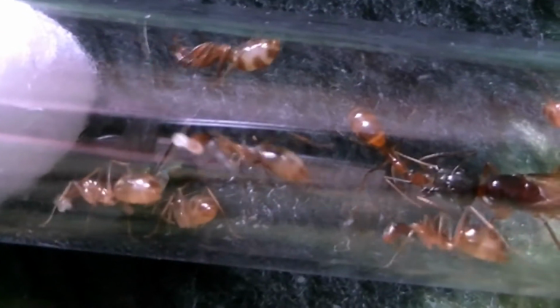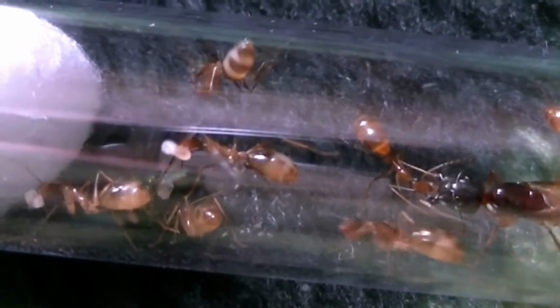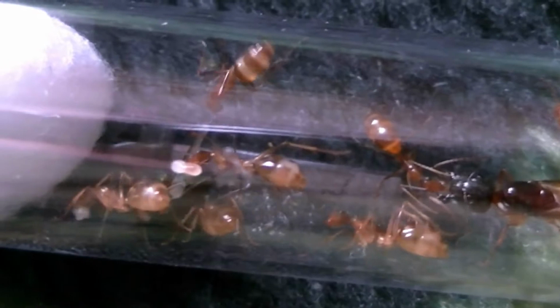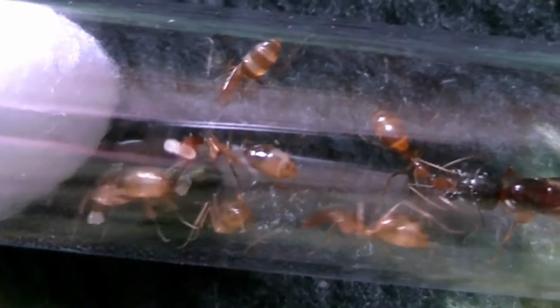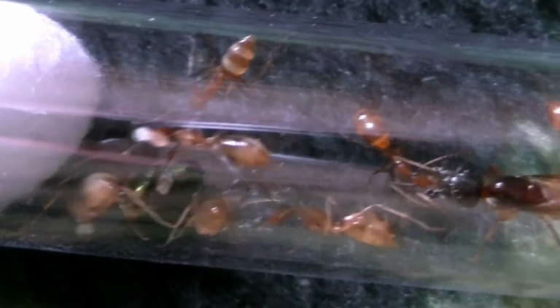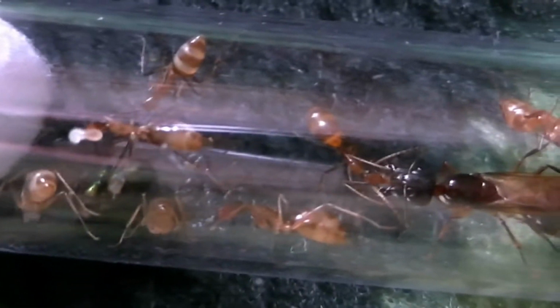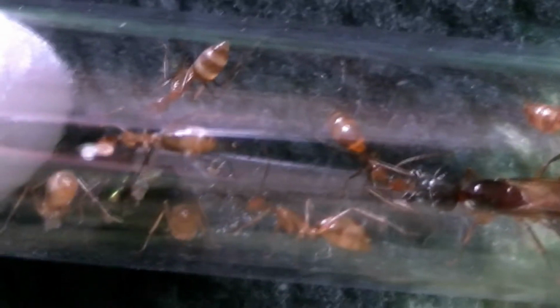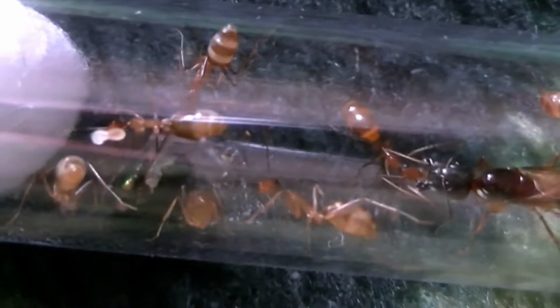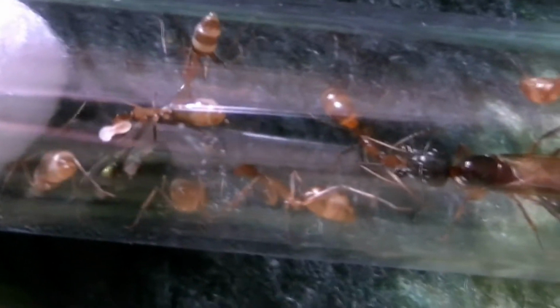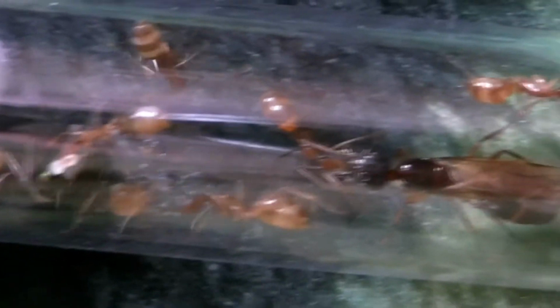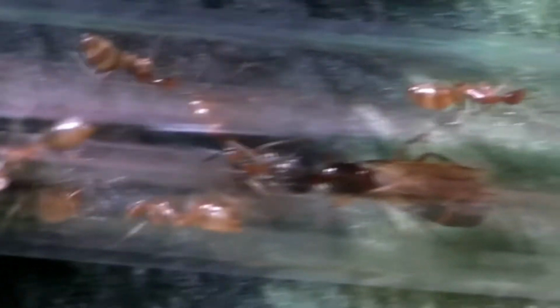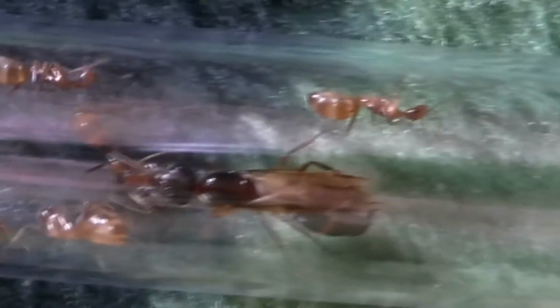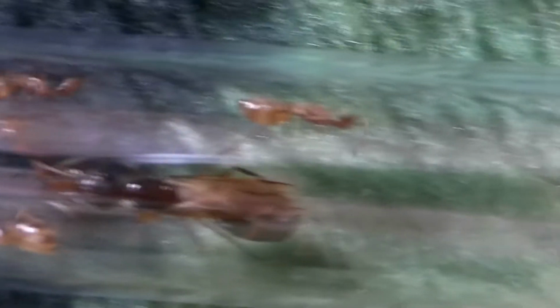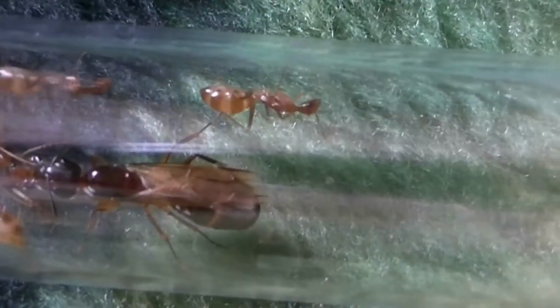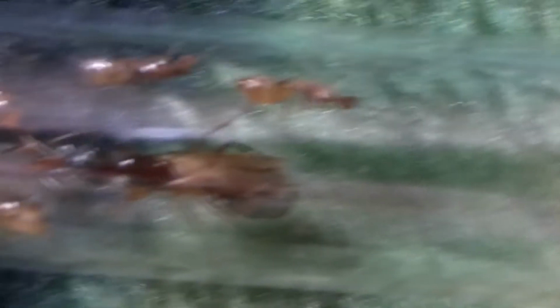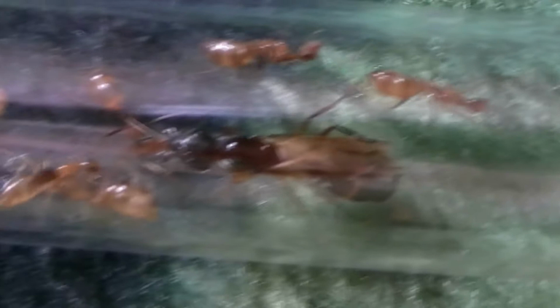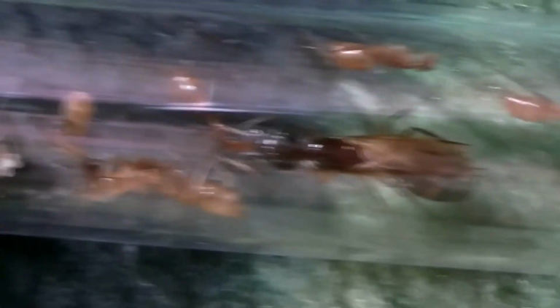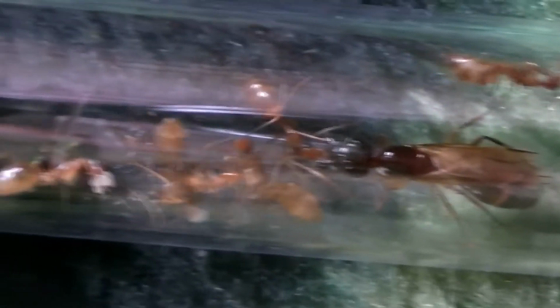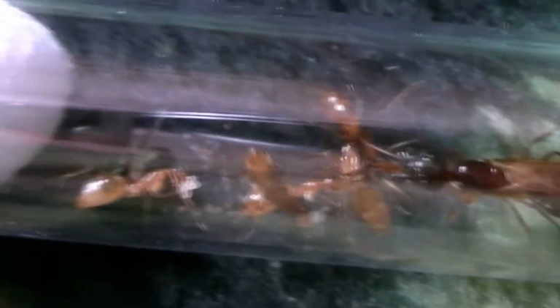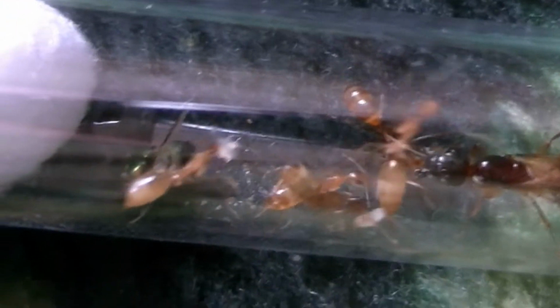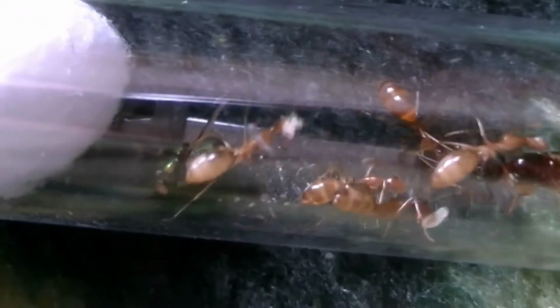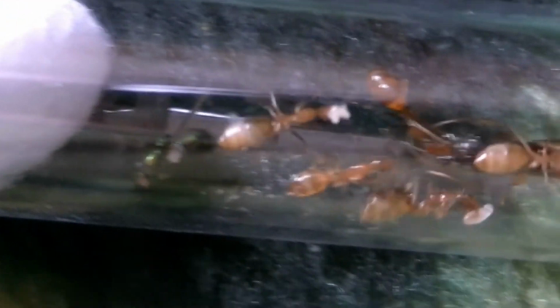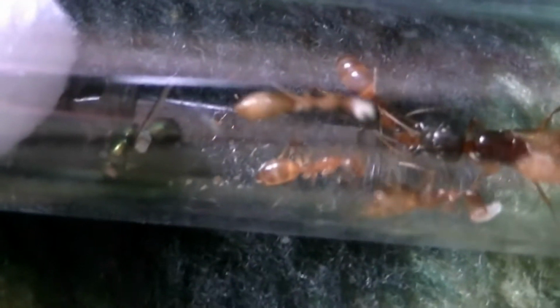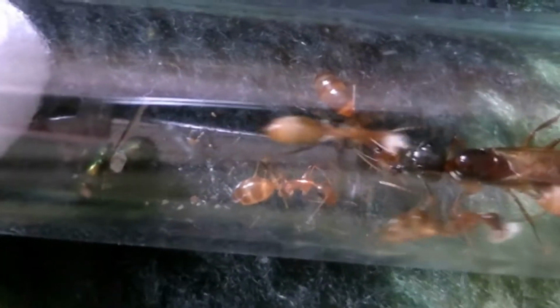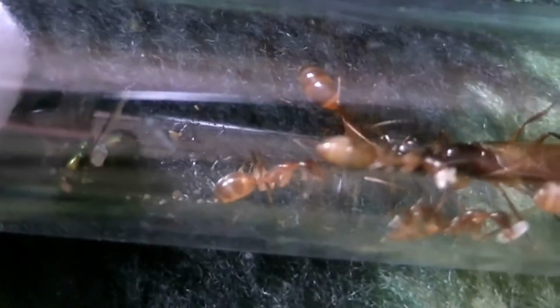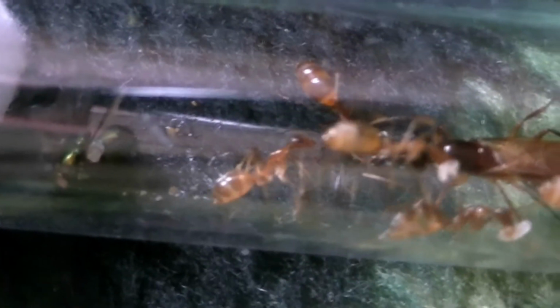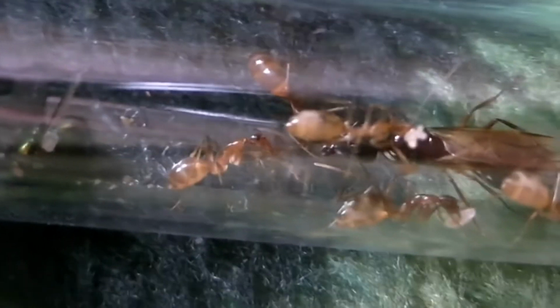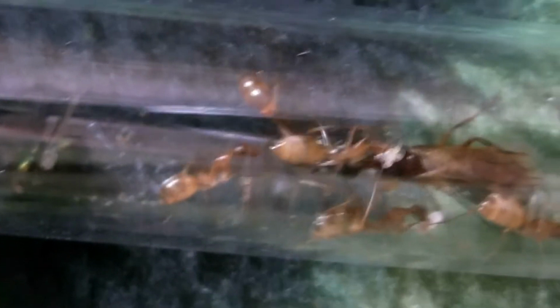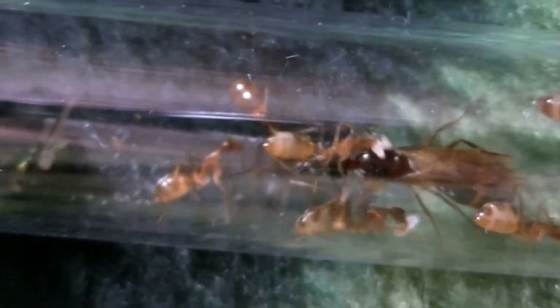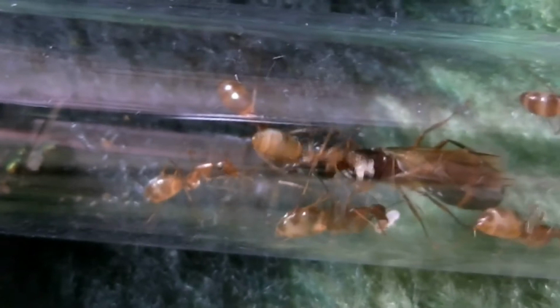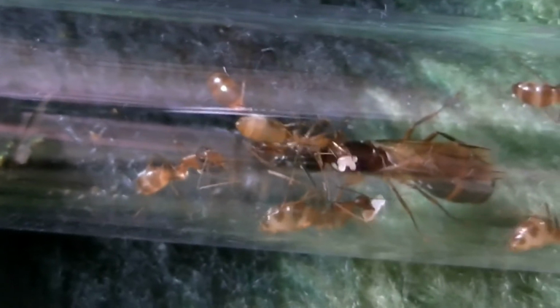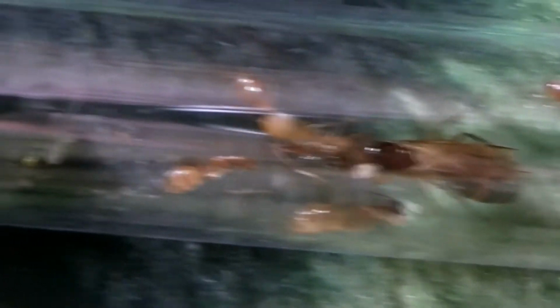Counting the workers there appears to be one, two, three, four, five, six, seven, plus they've got some eggs and larvae.